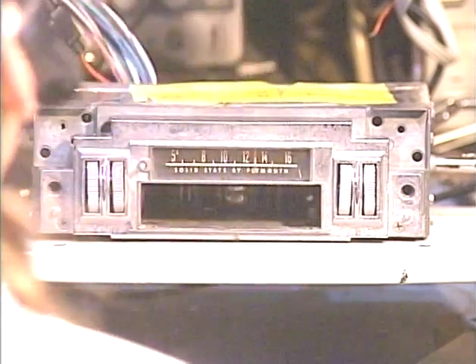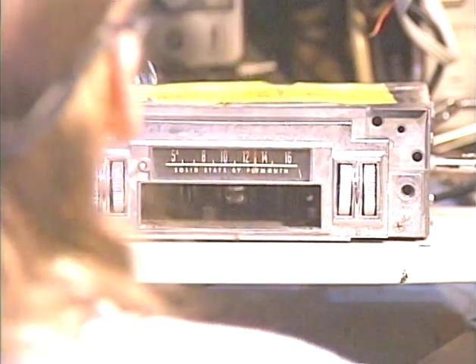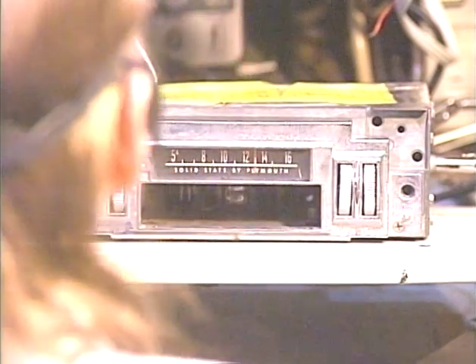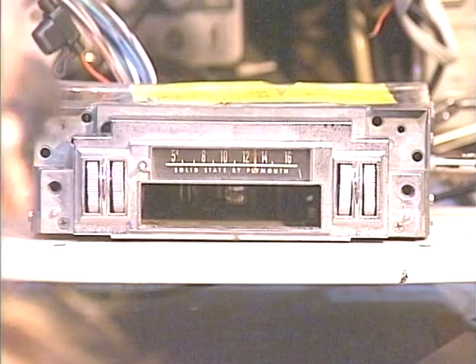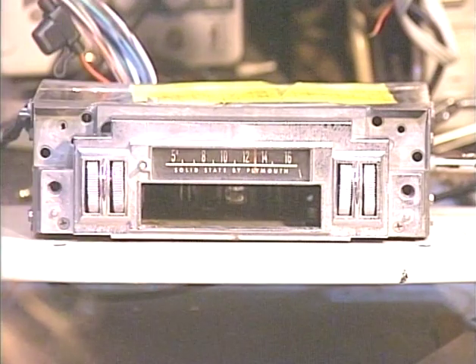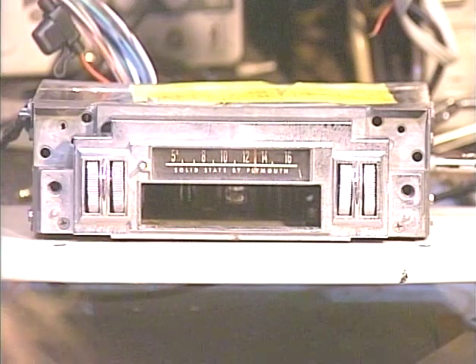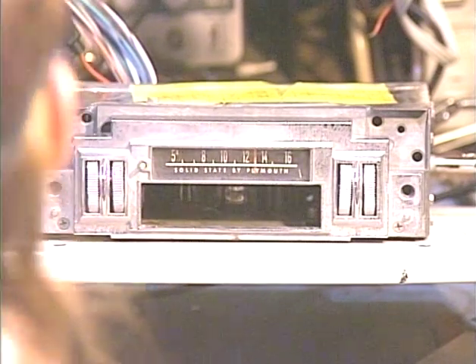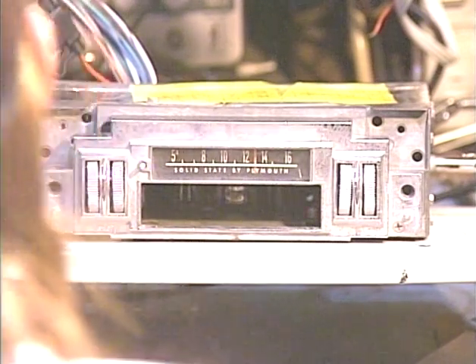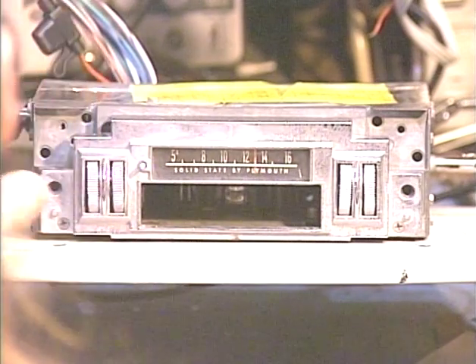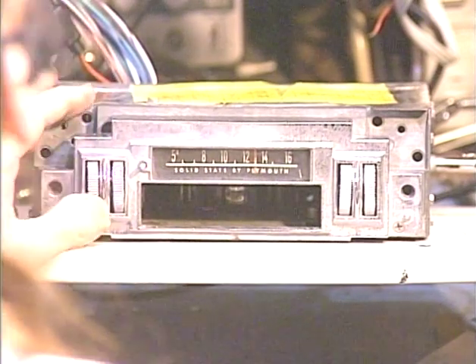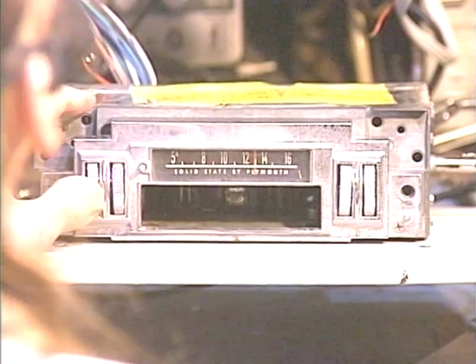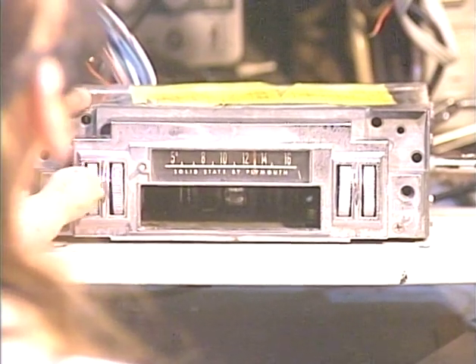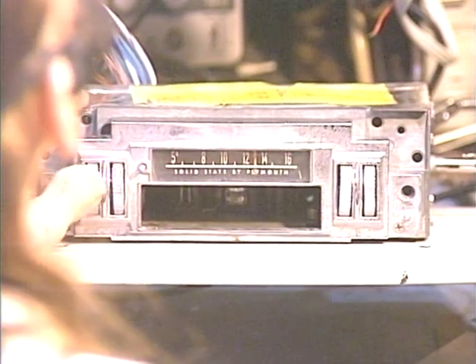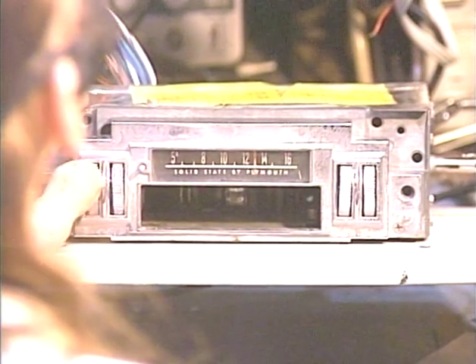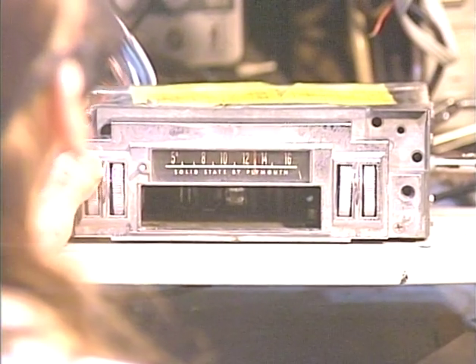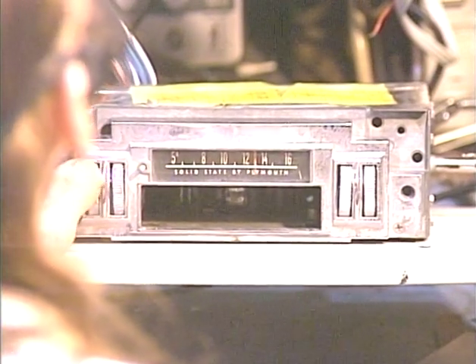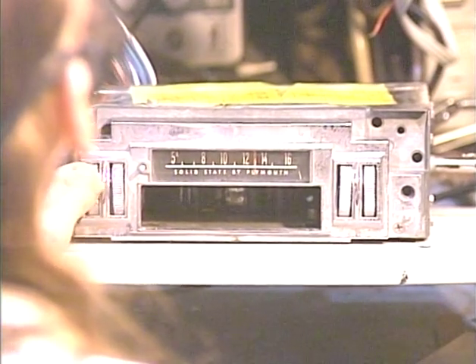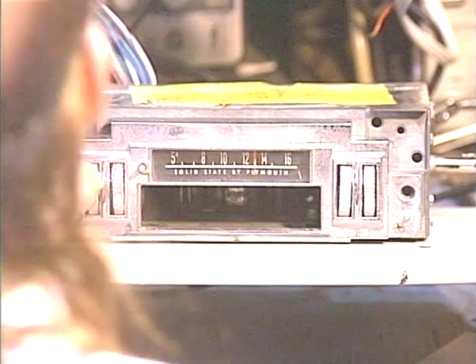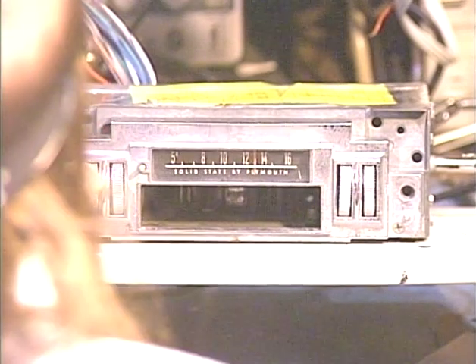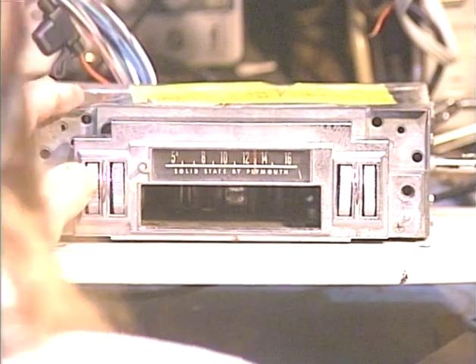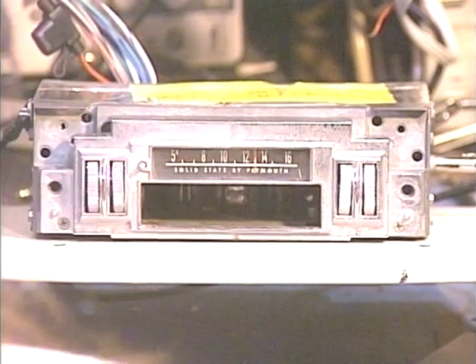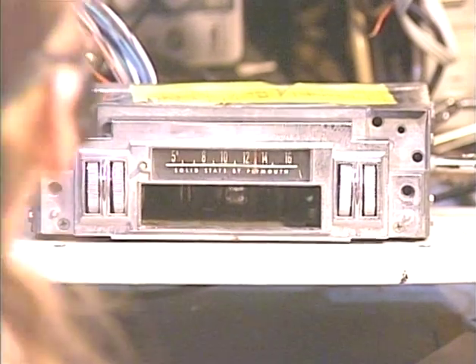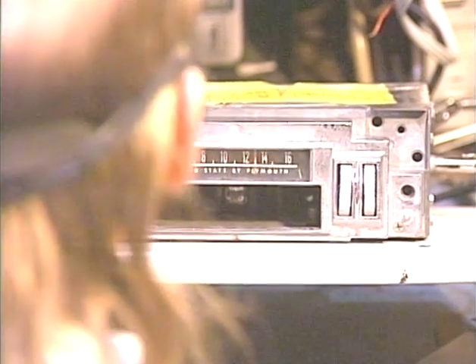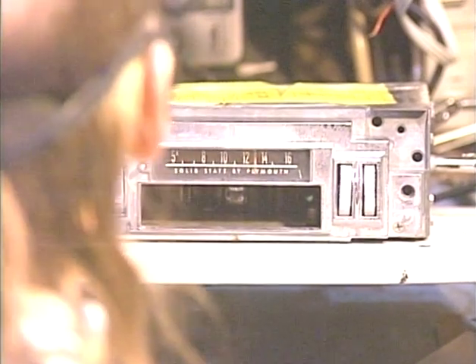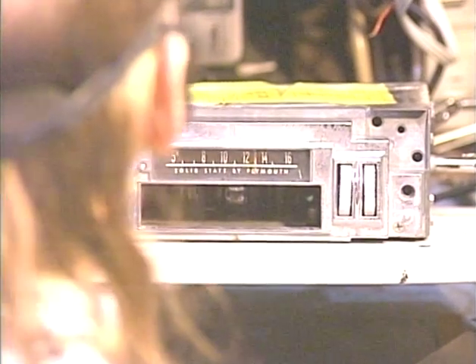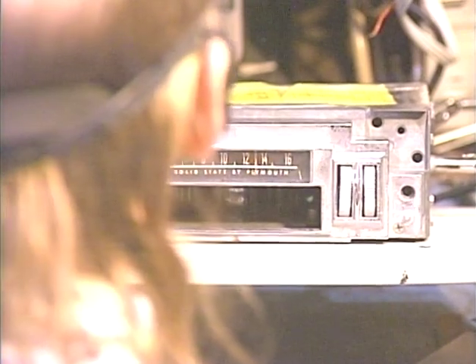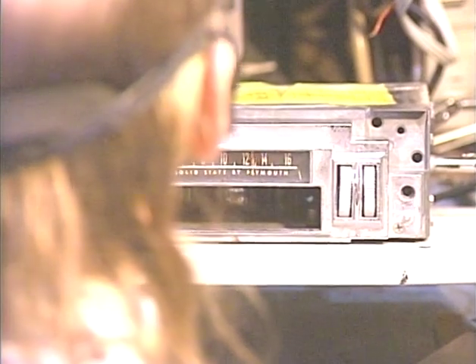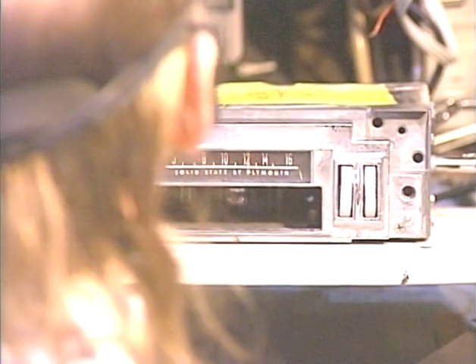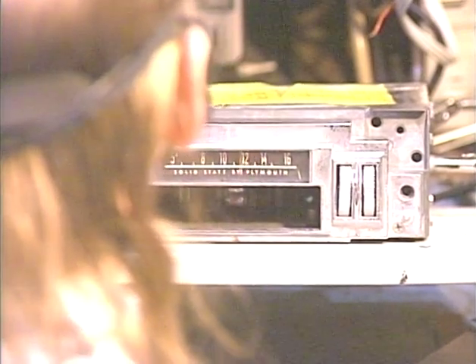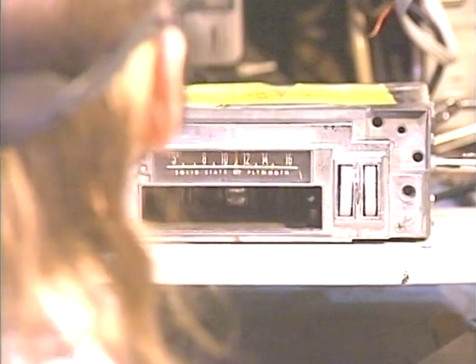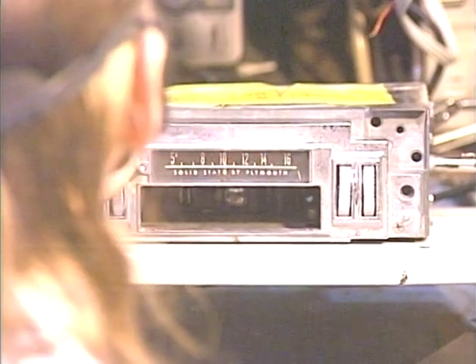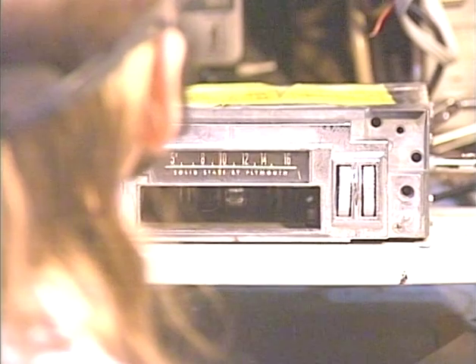I've got it set to FM at the moment, so let's just fire this puppy up. We're going to run it across the dial and make sure we pick up a good number of FM stations.